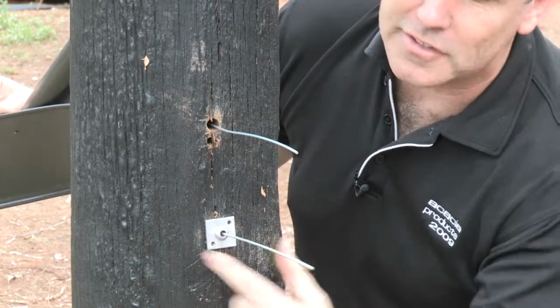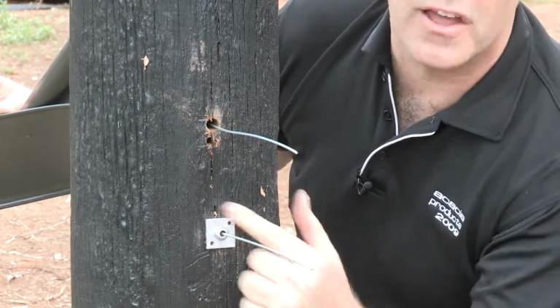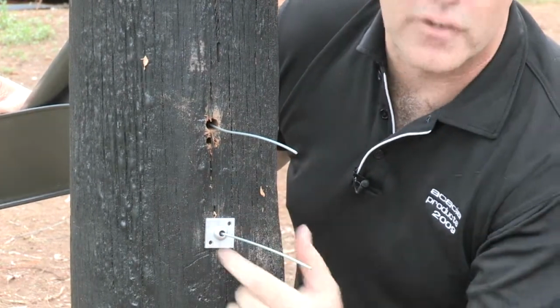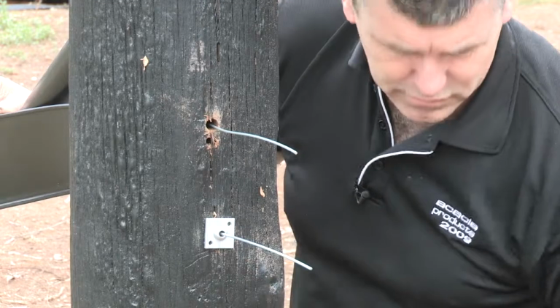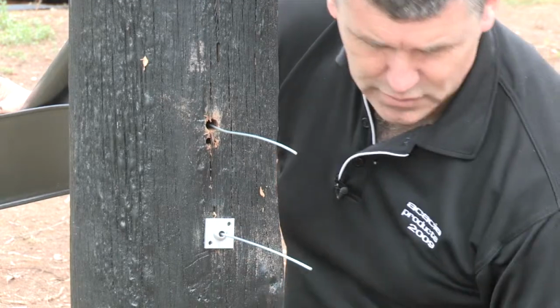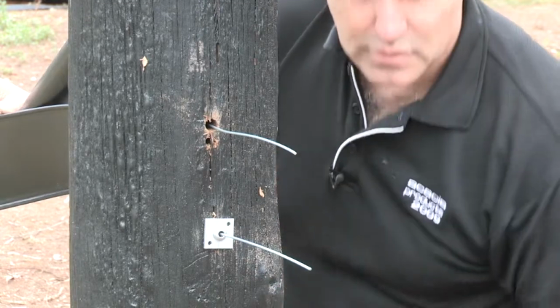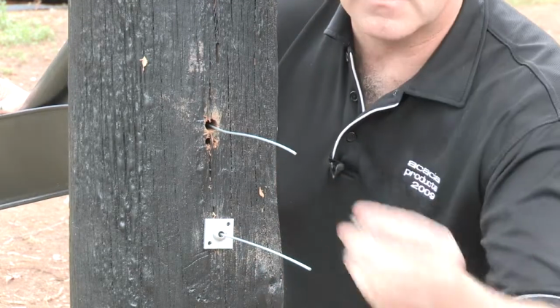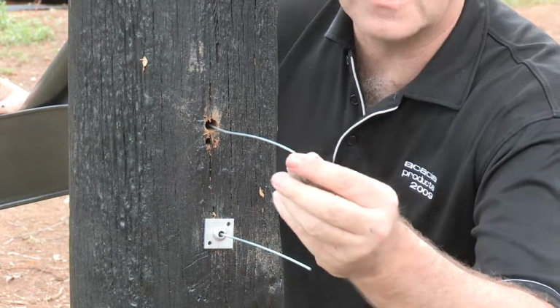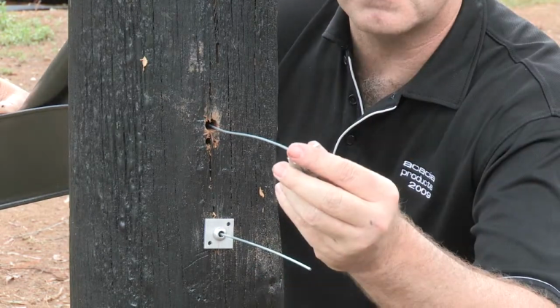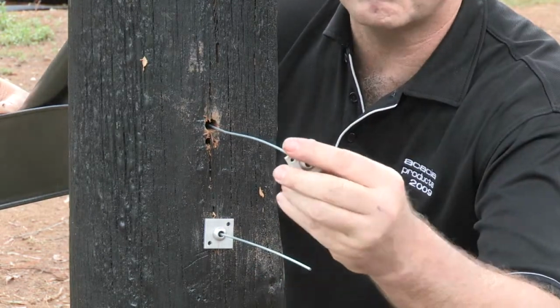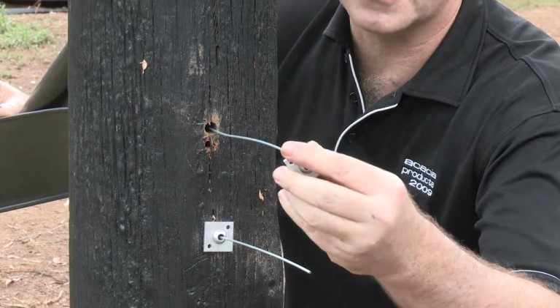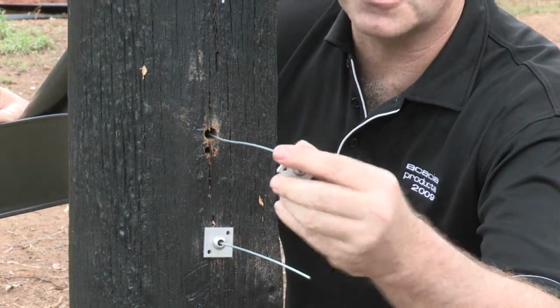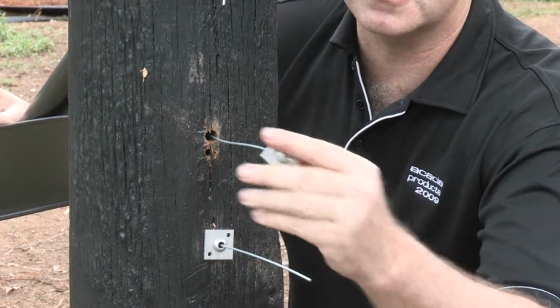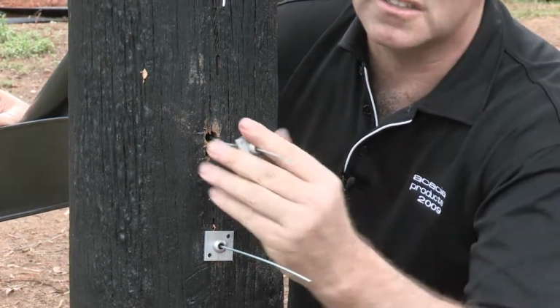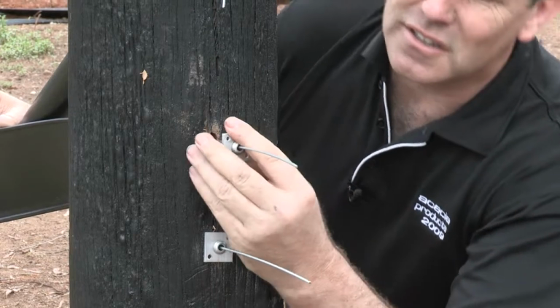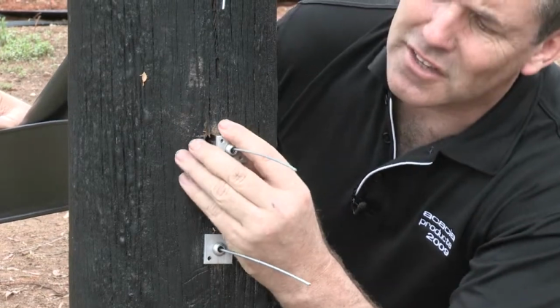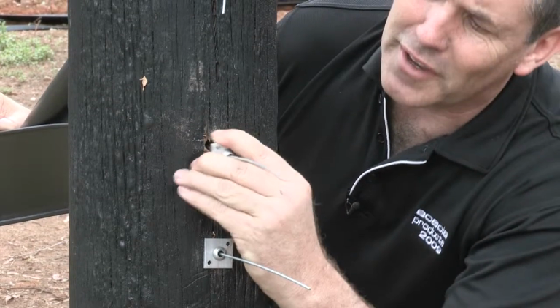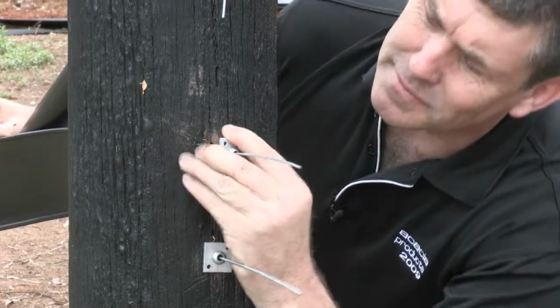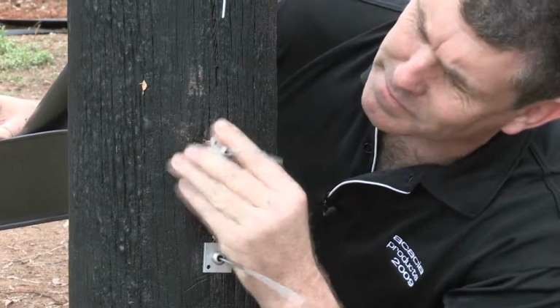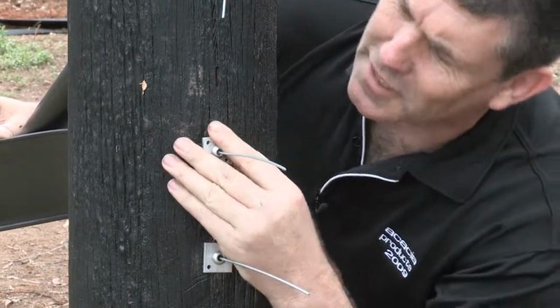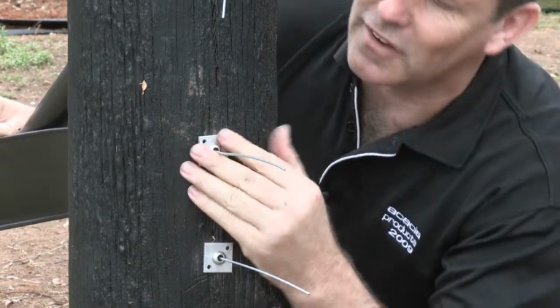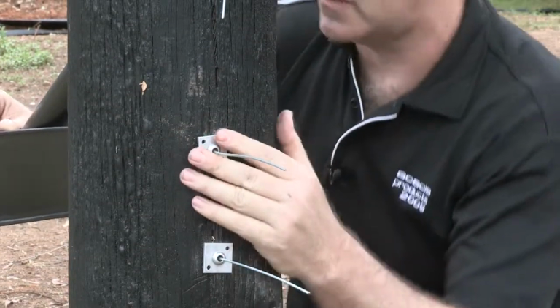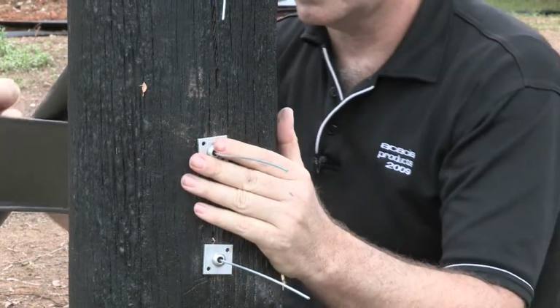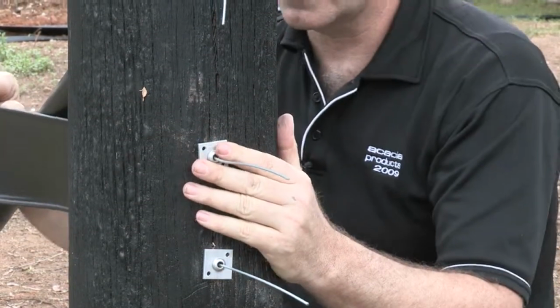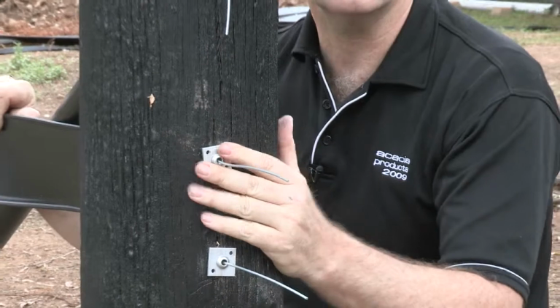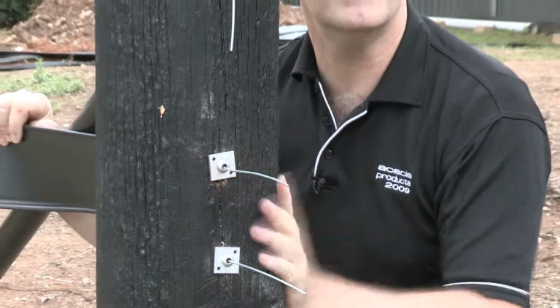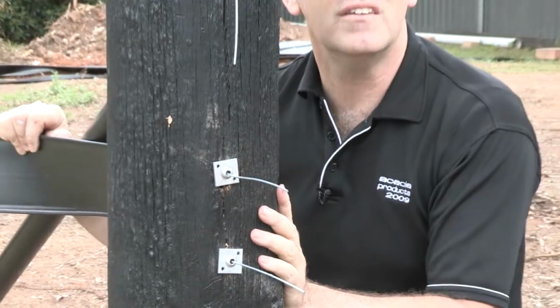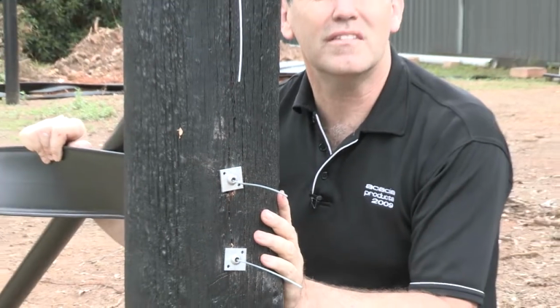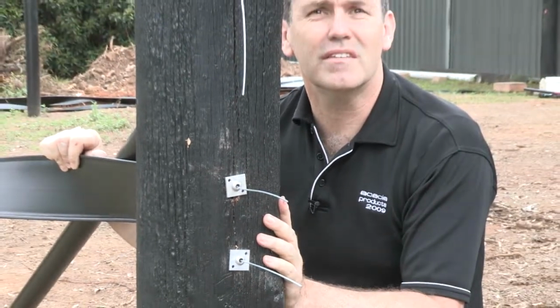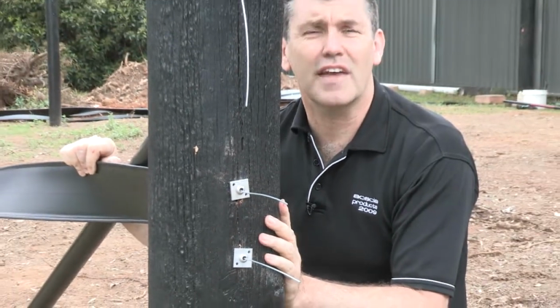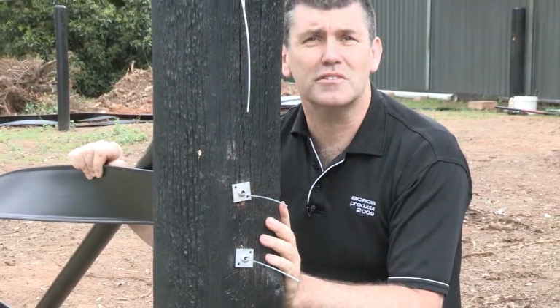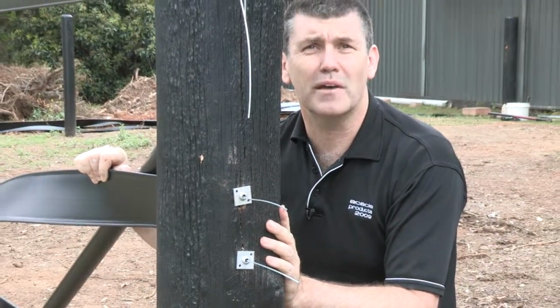Notice the low-profile vices — not going to damage any horses. Insert the other one into the hole. And there we have our attachment to the post.